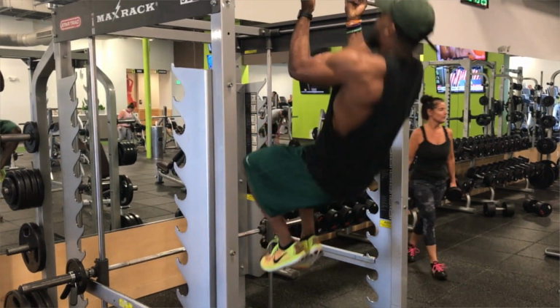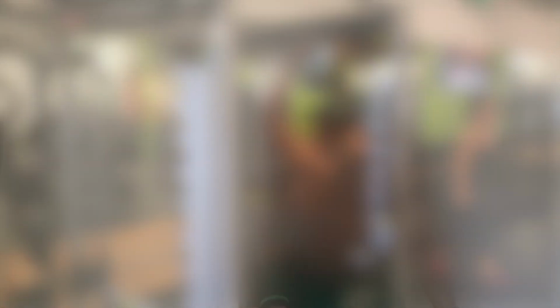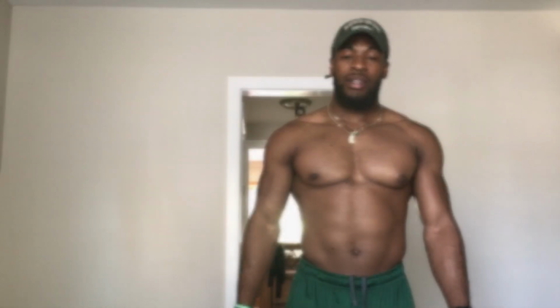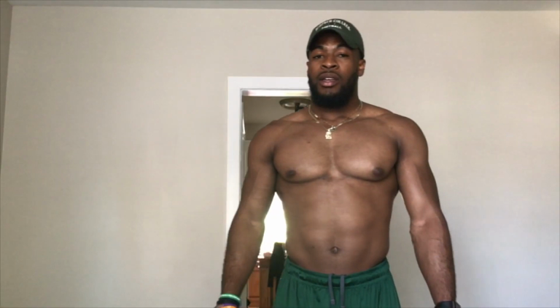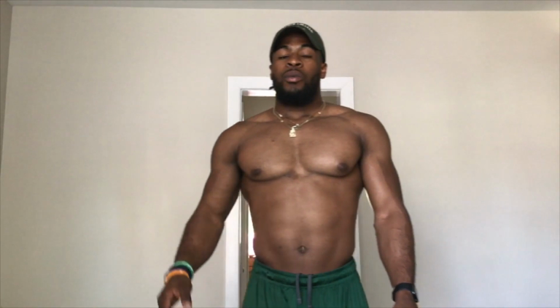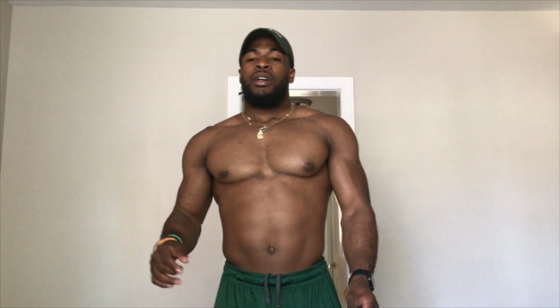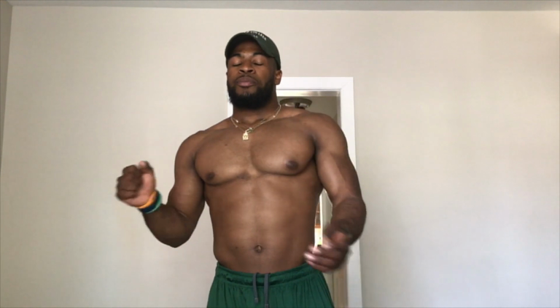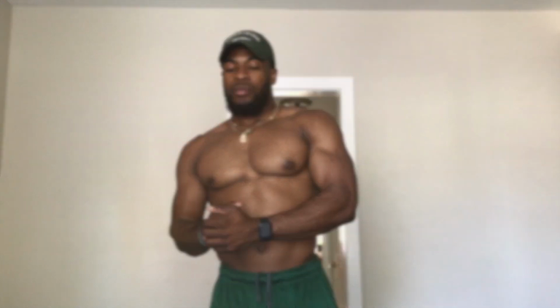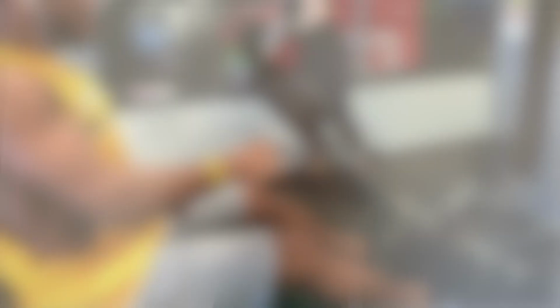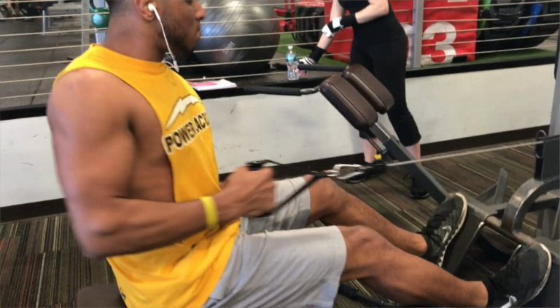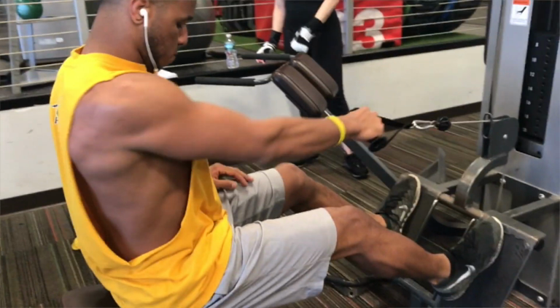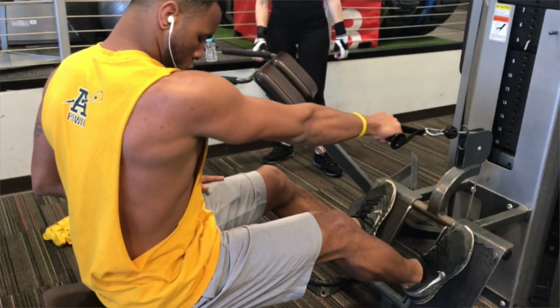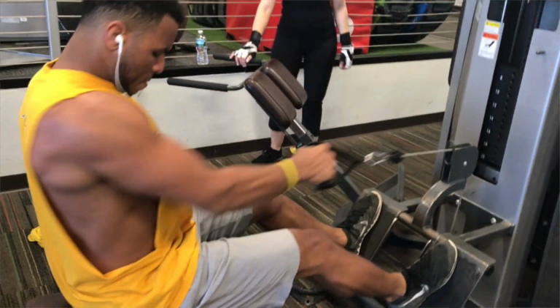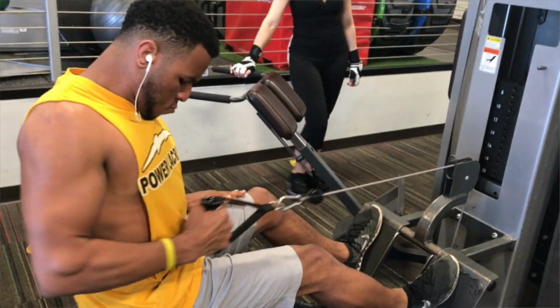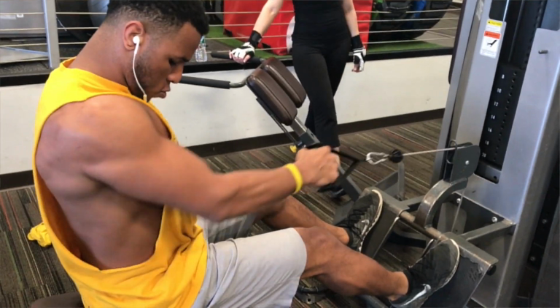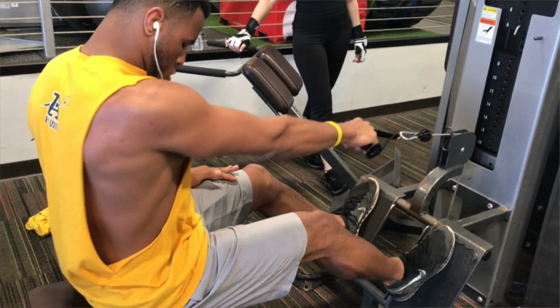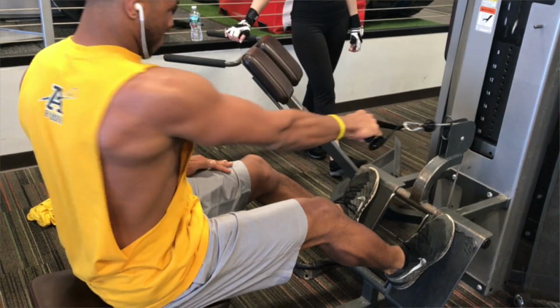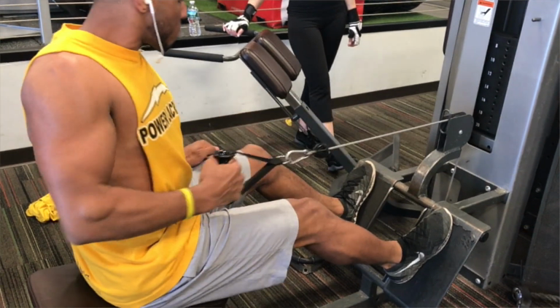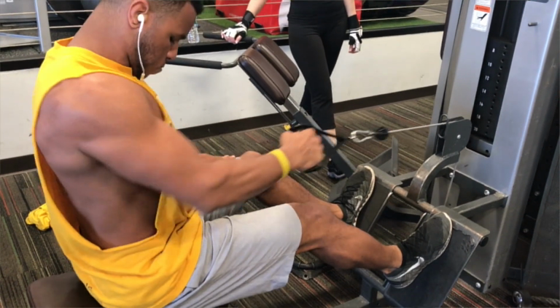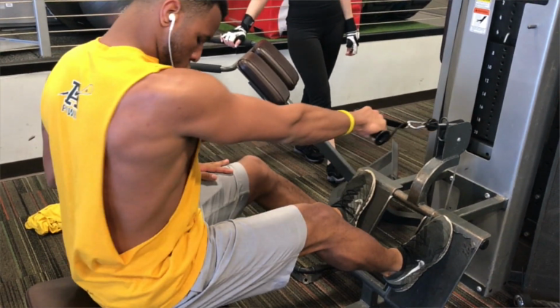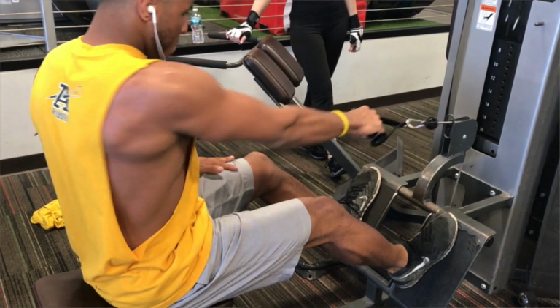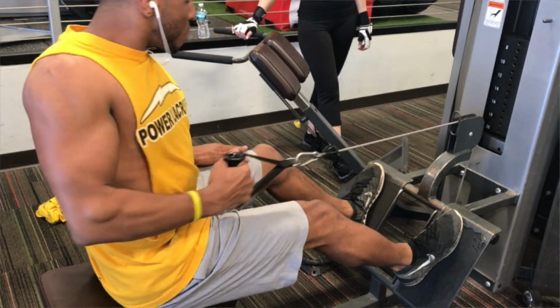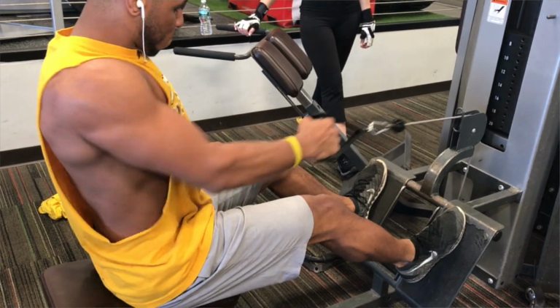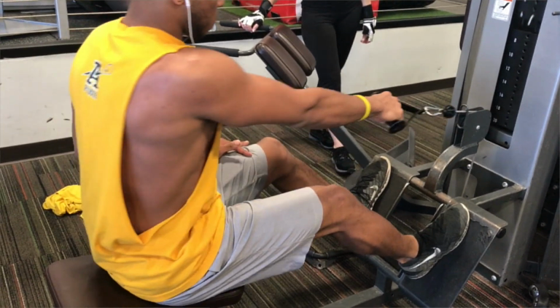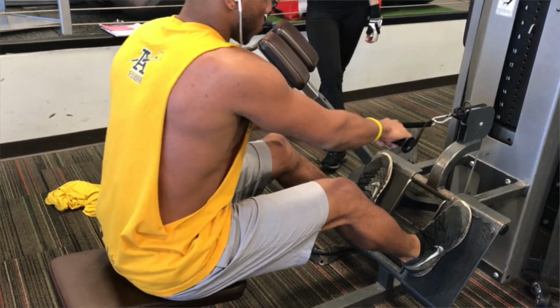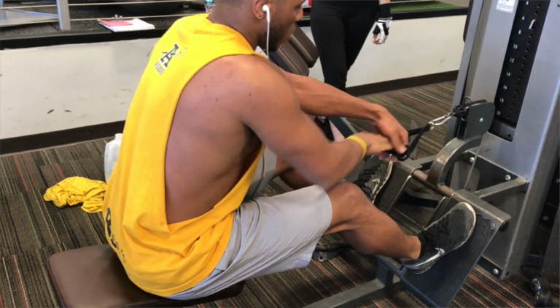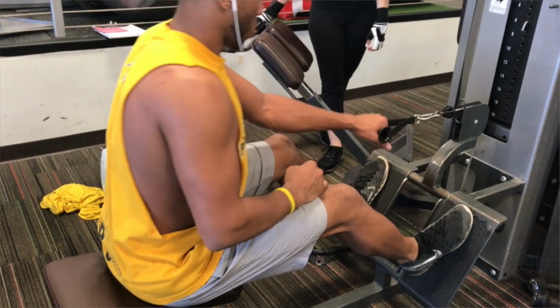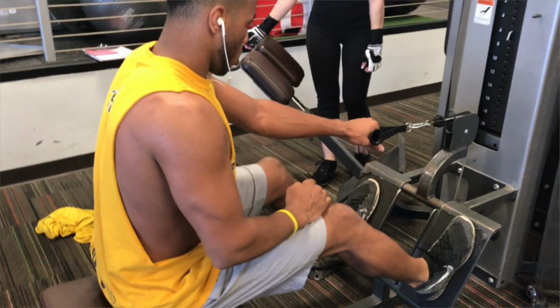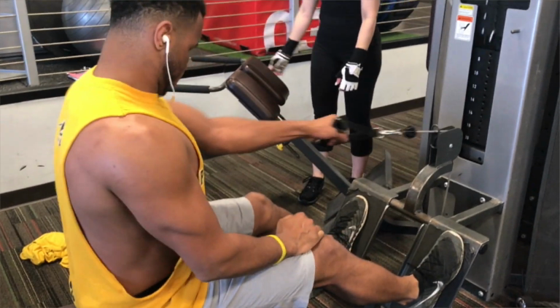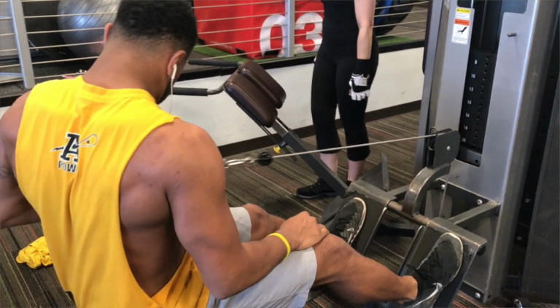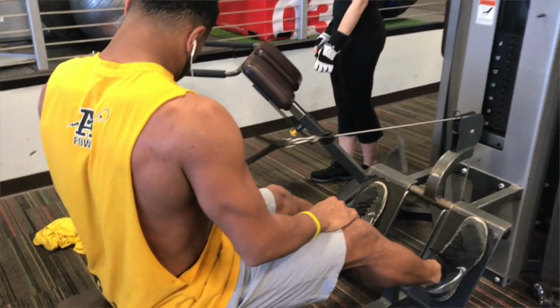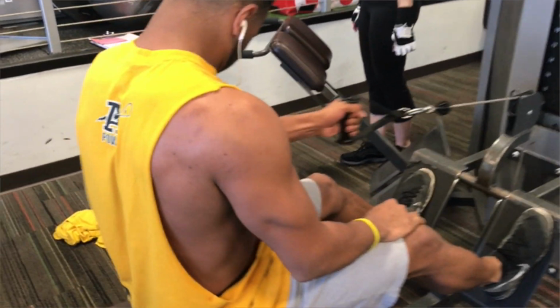The next exercise I did was single arm rows. If you get a comfortable weight, start from a comfortable weight. I did four sets of six — six reps each arm.